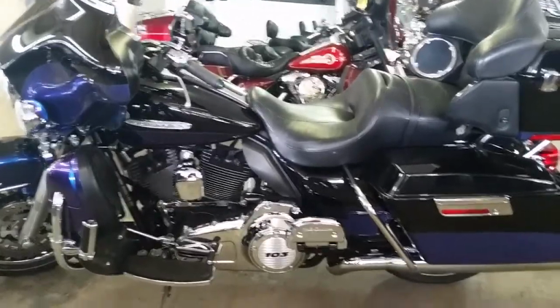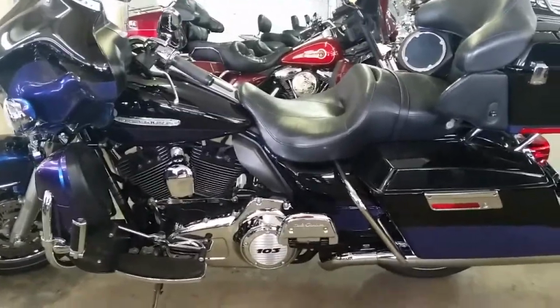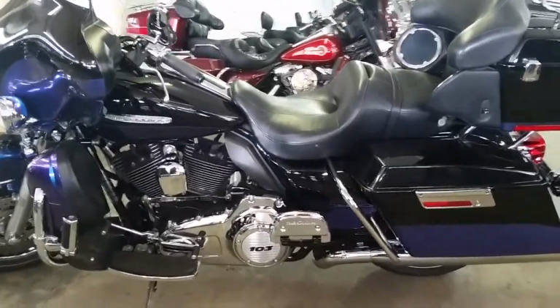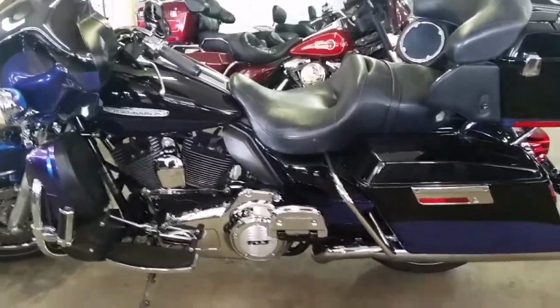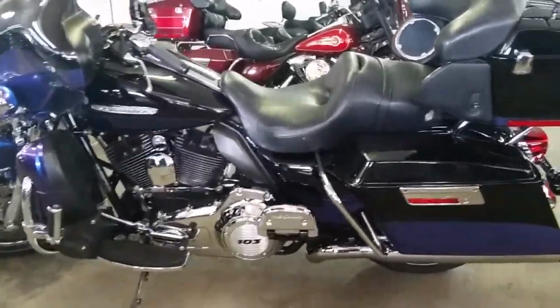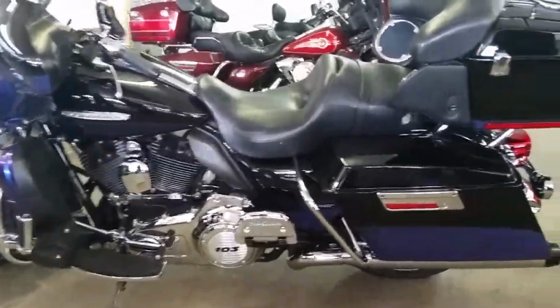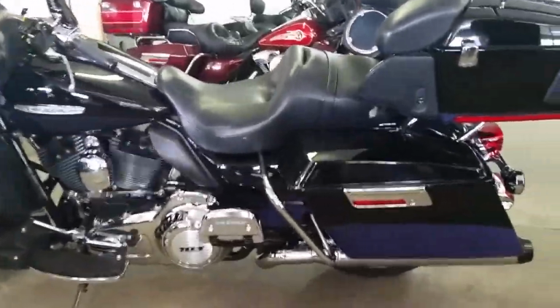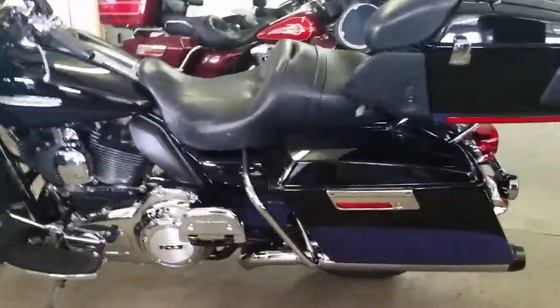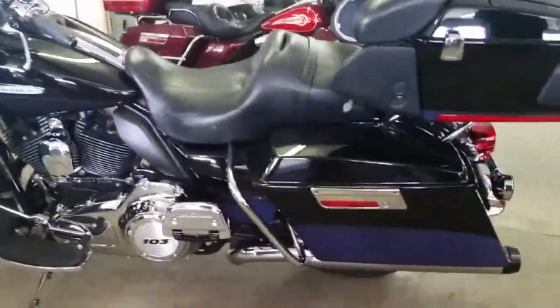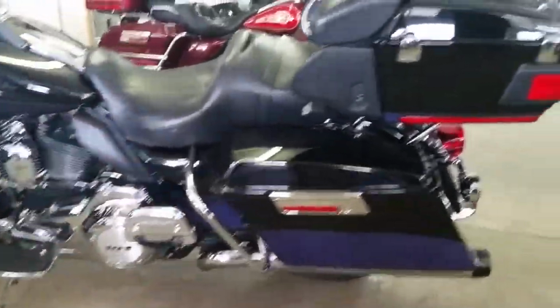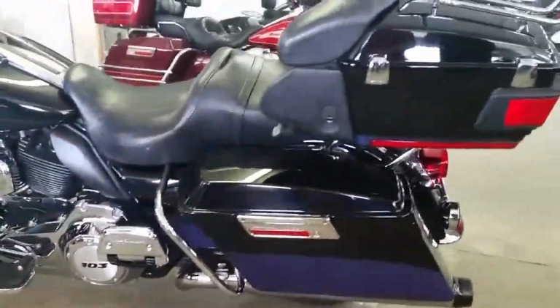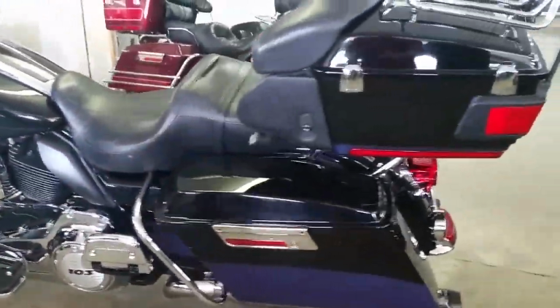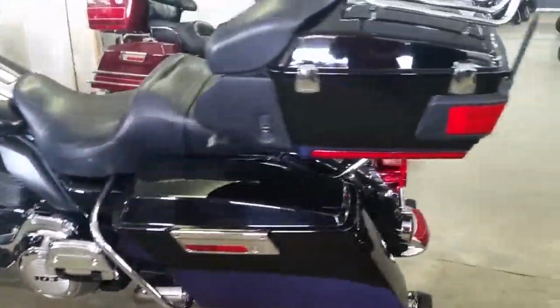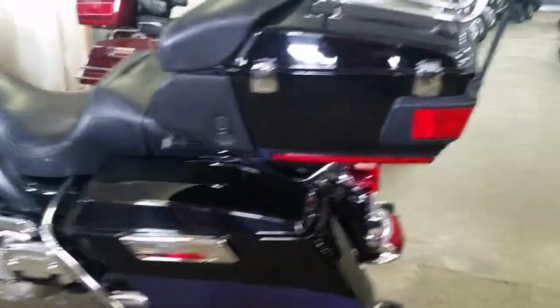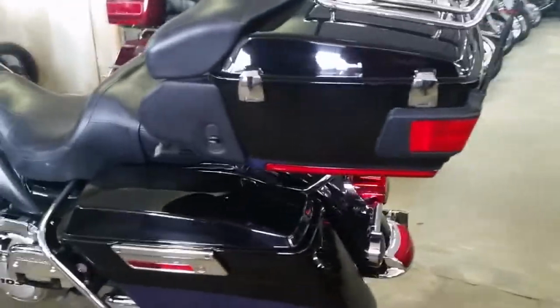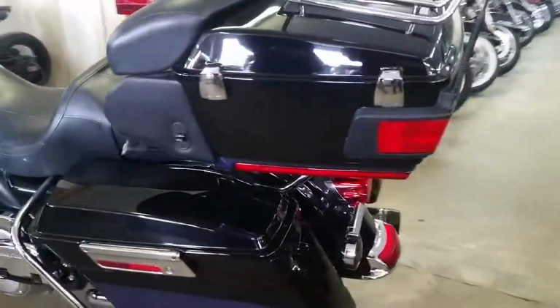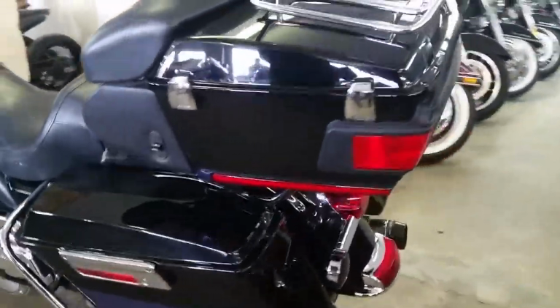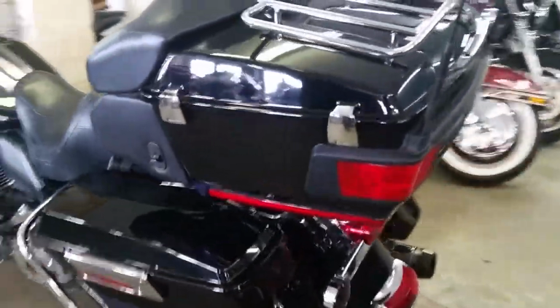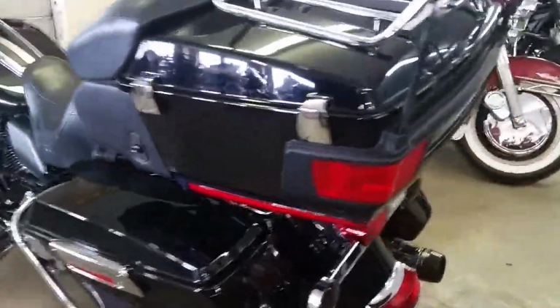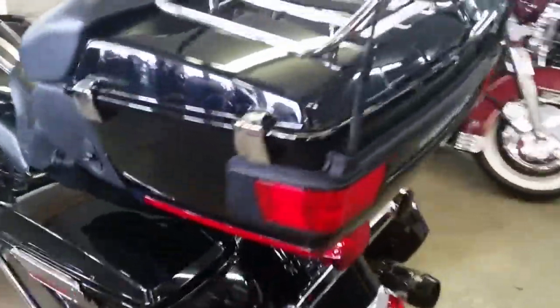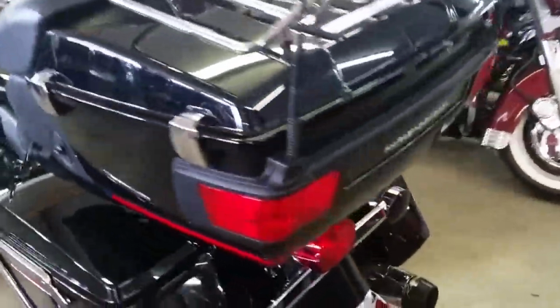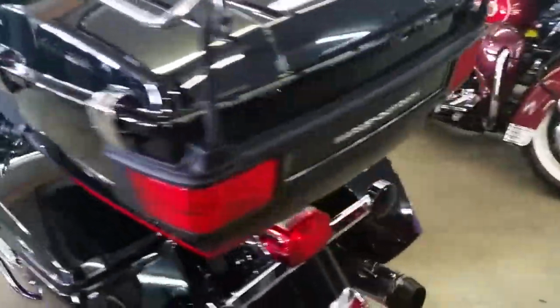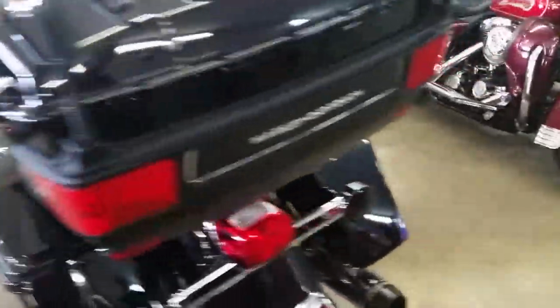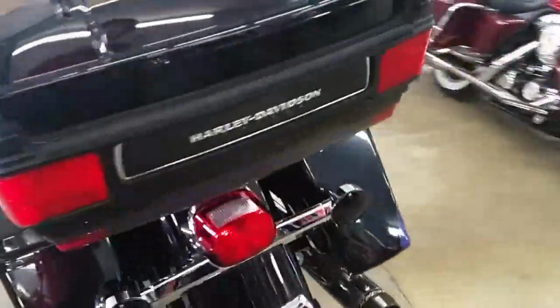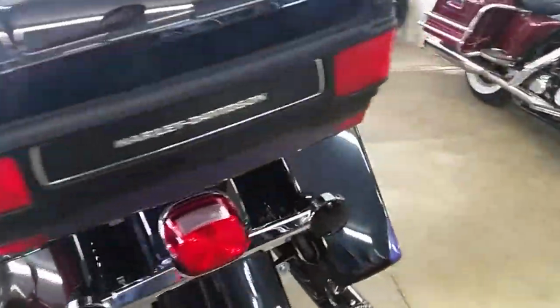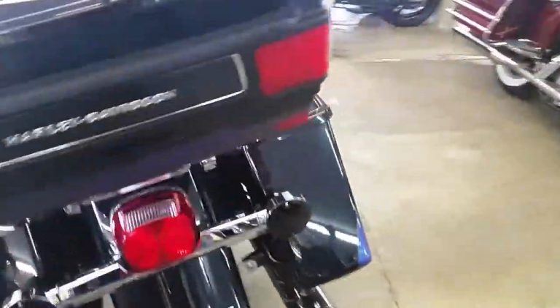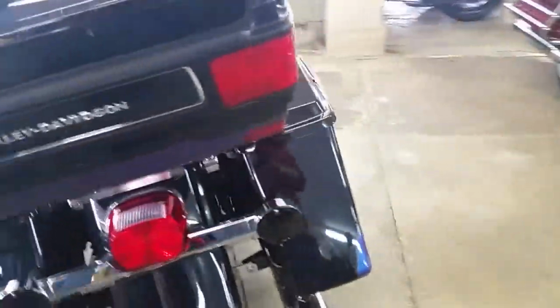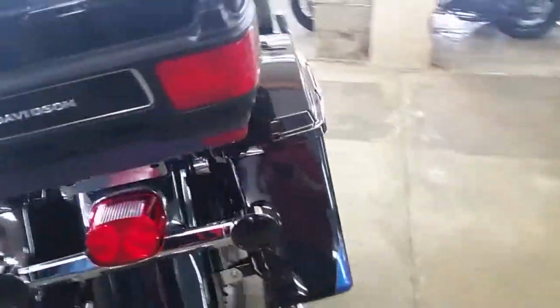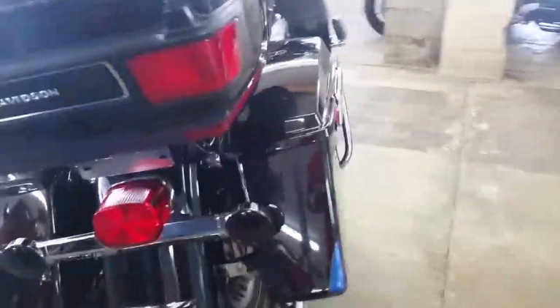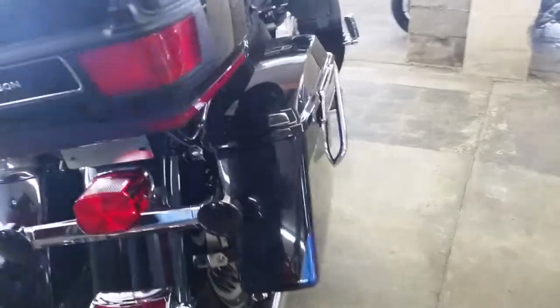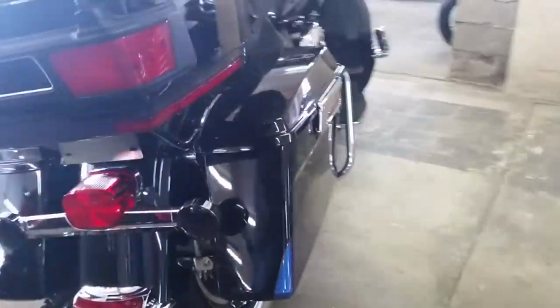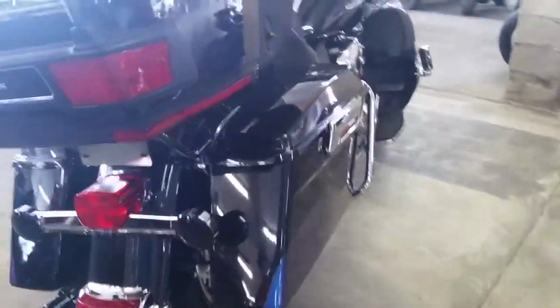At Approval Powersports, we have guaranteed financing on every Harley-Davidson. All I need is a paycheck stub, proof of income, and a little bit of money down, and we can get you riding.